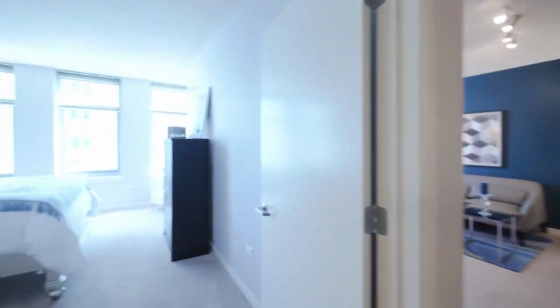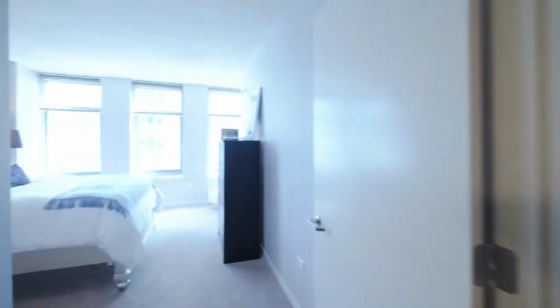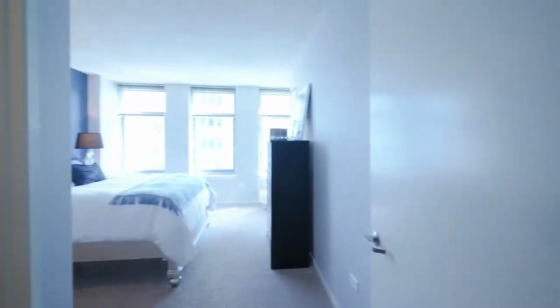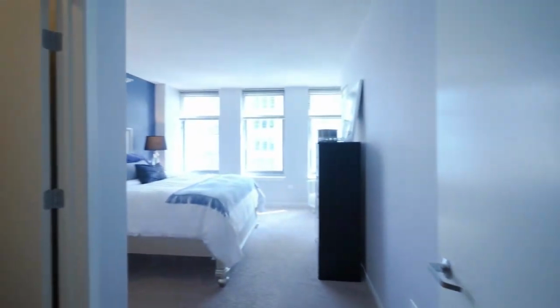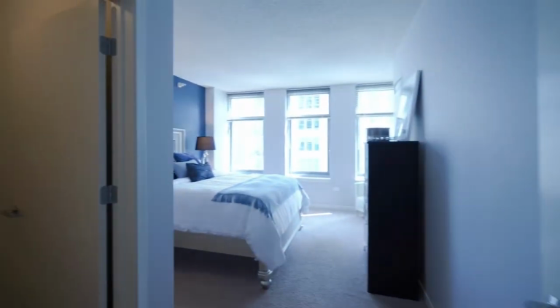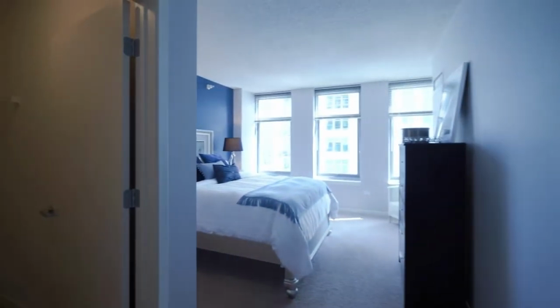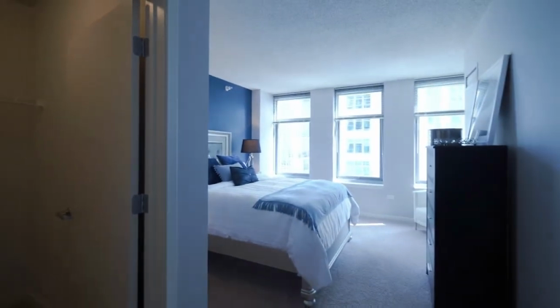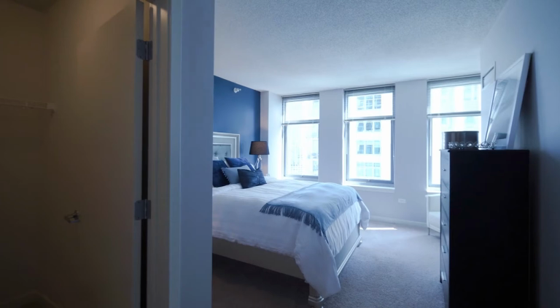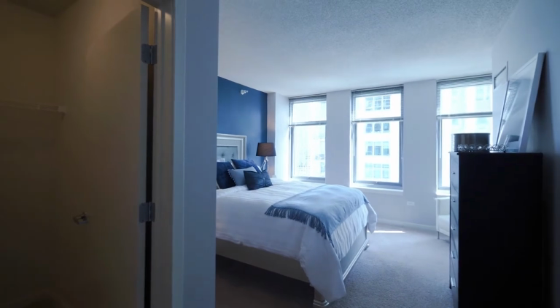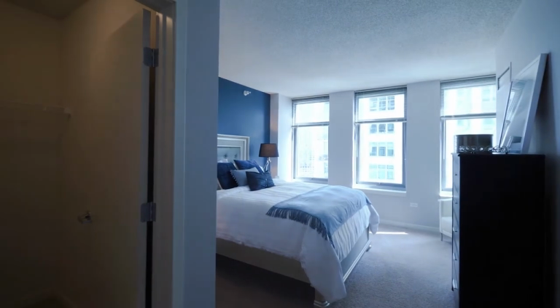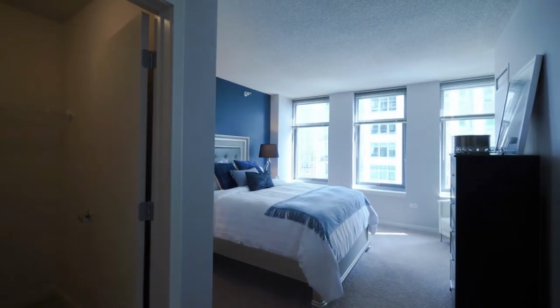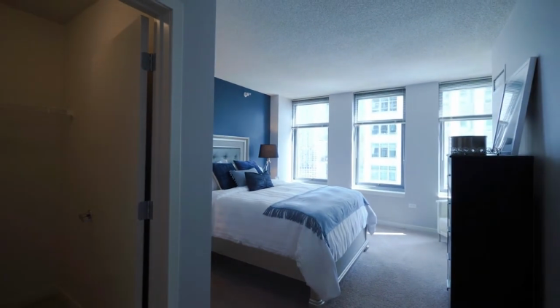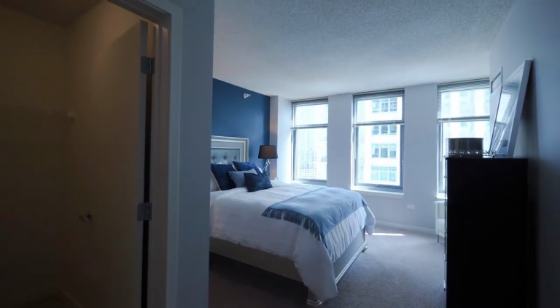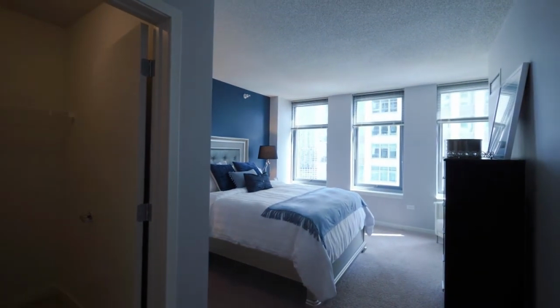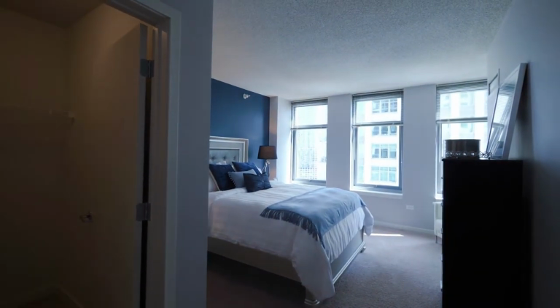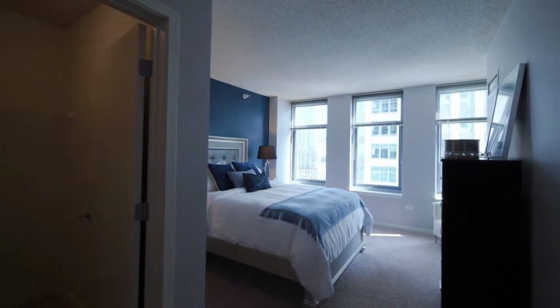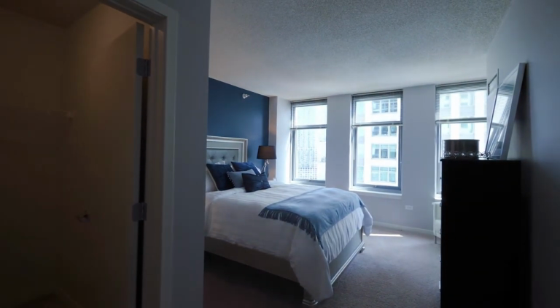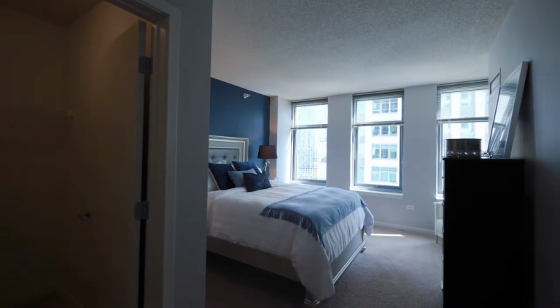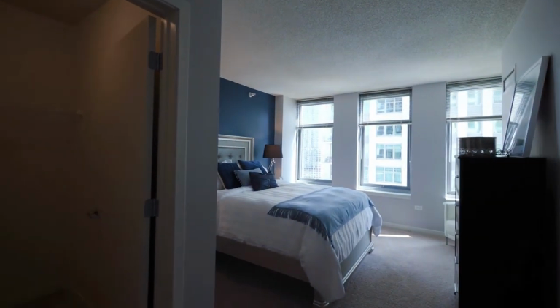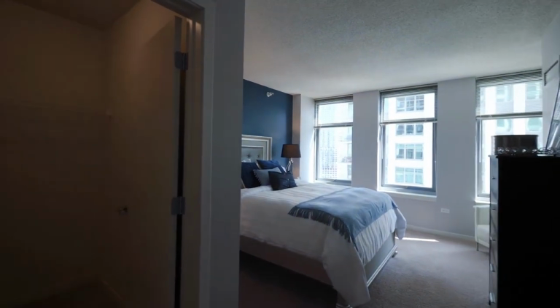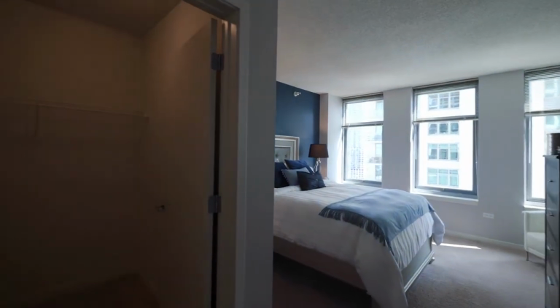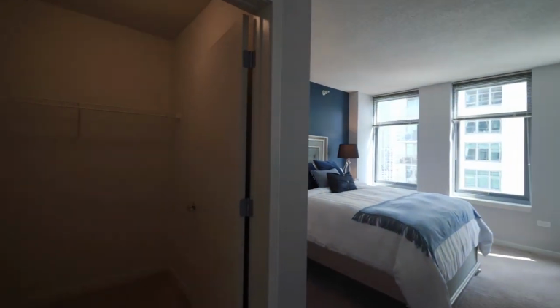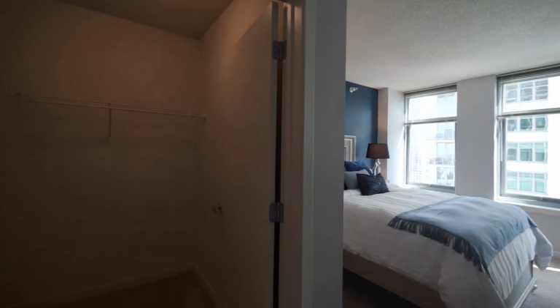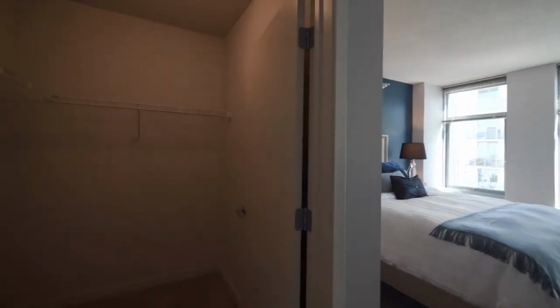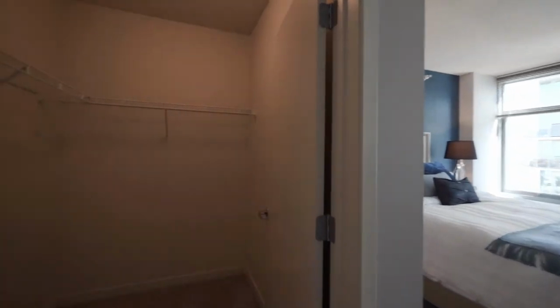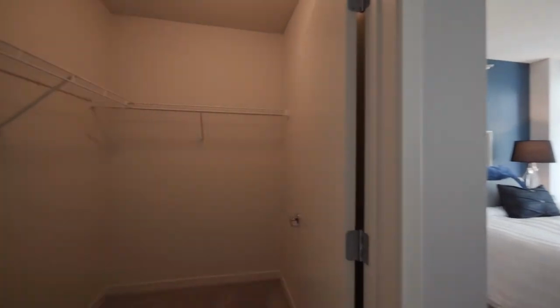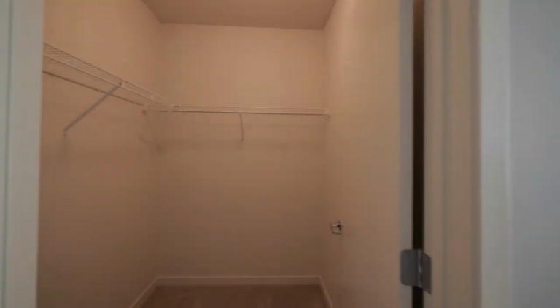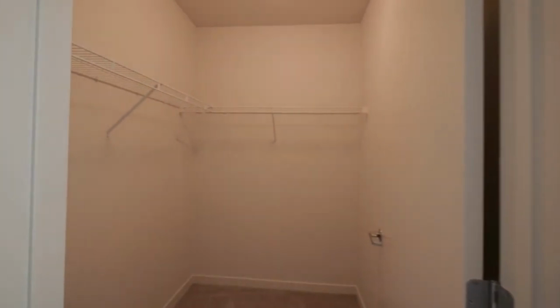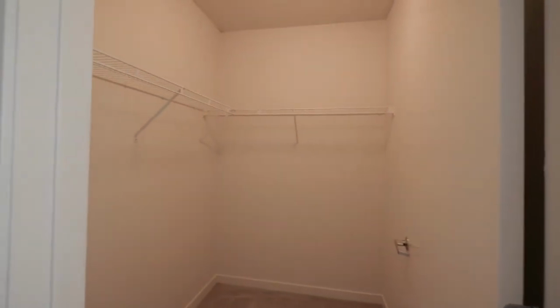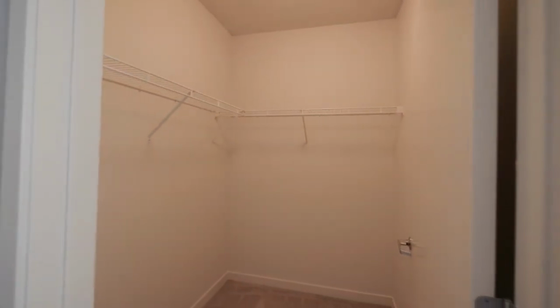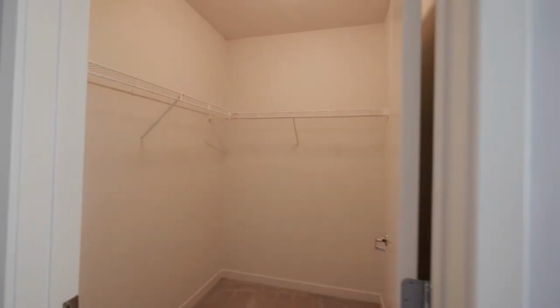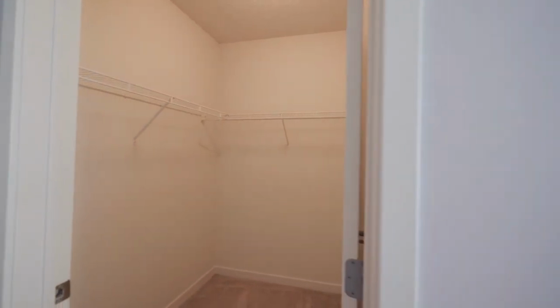The bedroom has space to accommodate a variety of furniture, three windows, and a nice-sized walk-in closet.